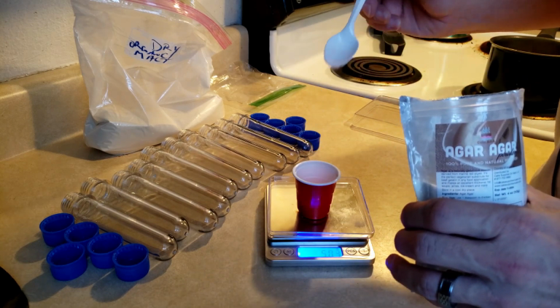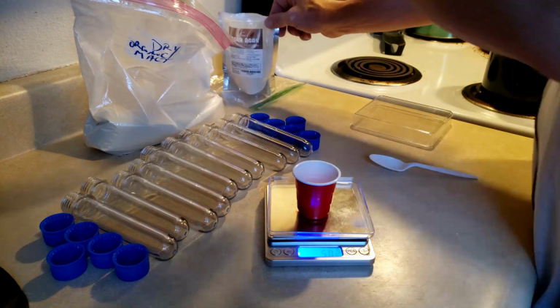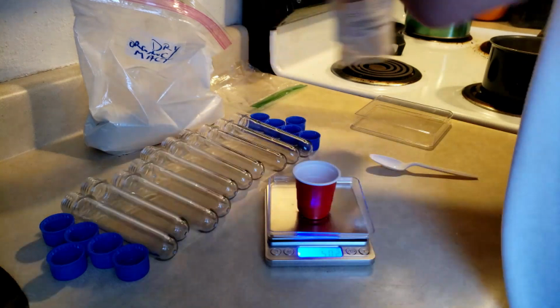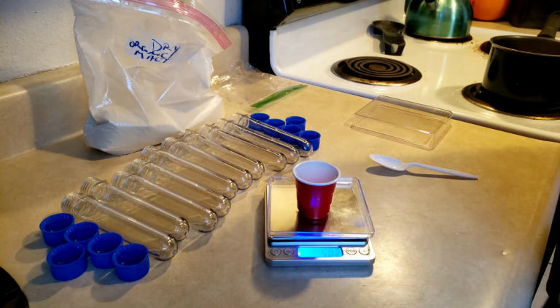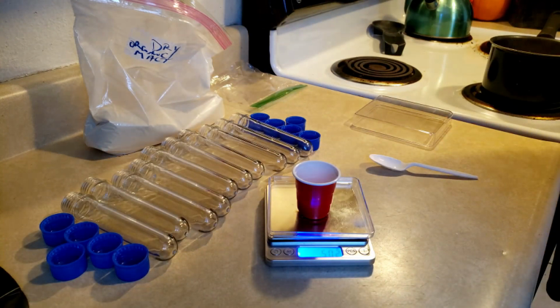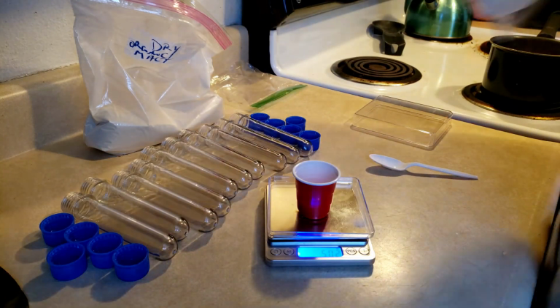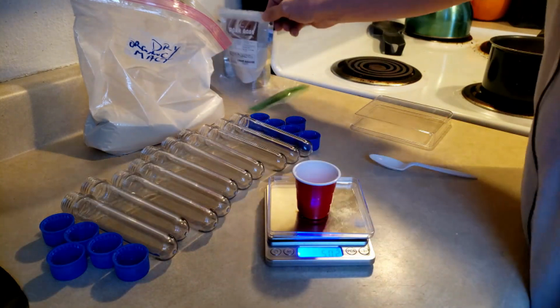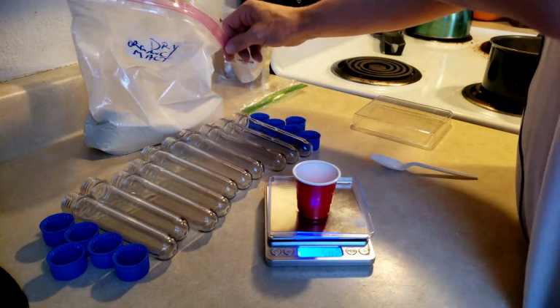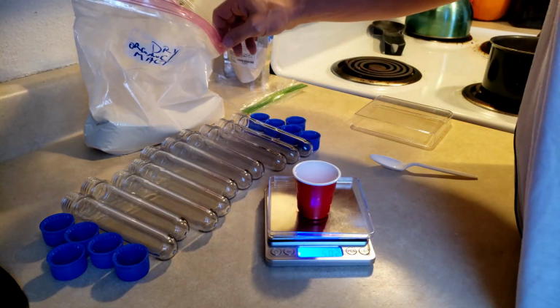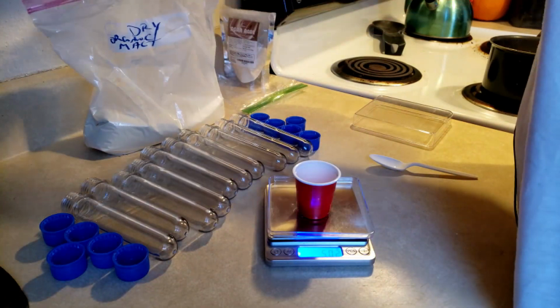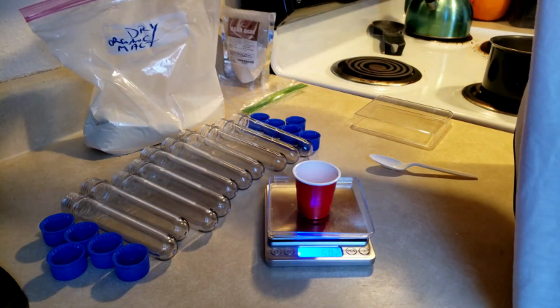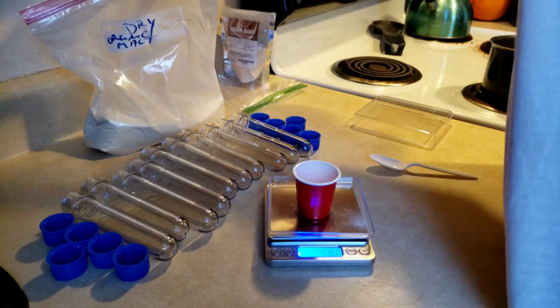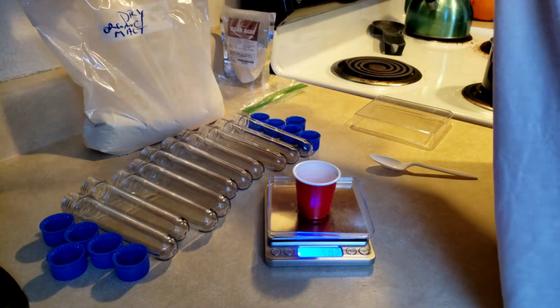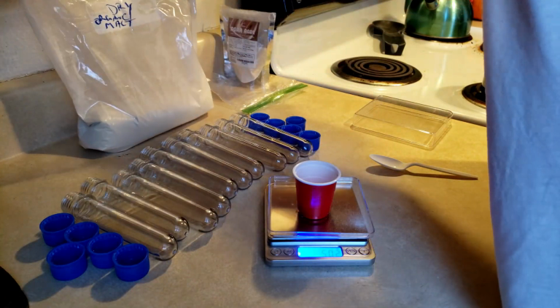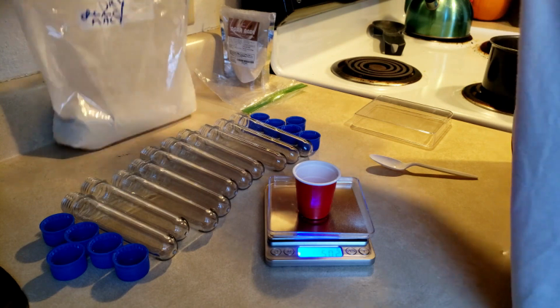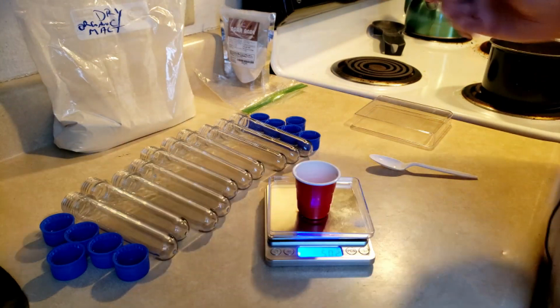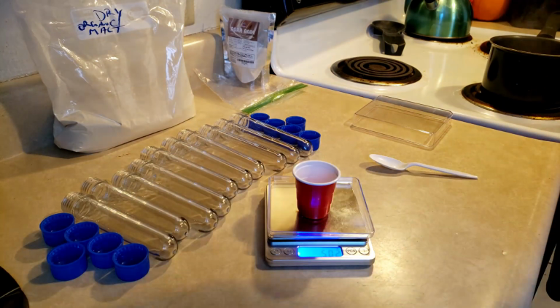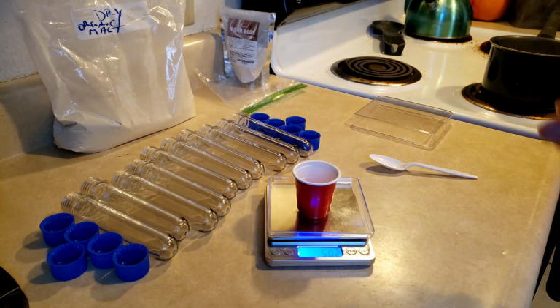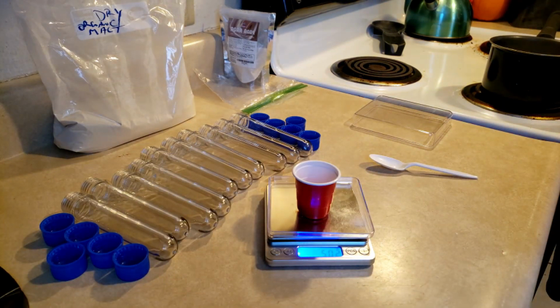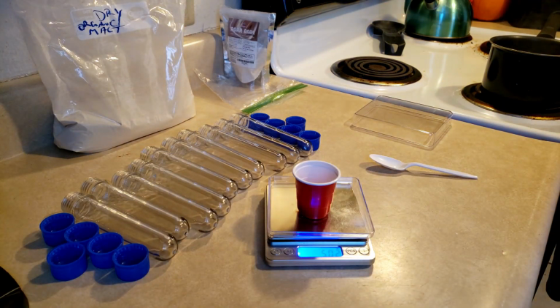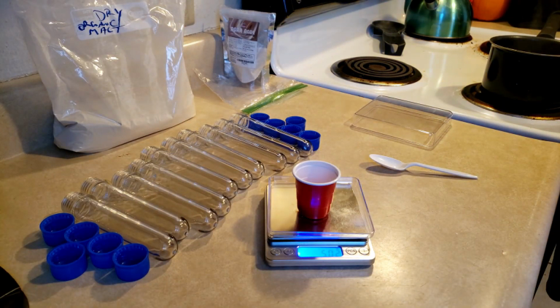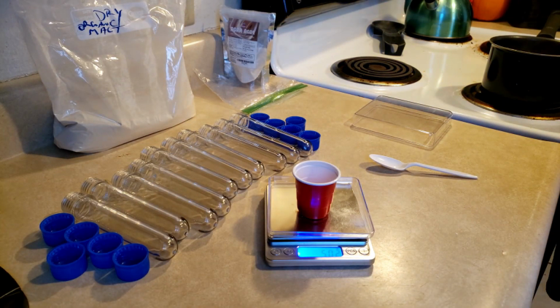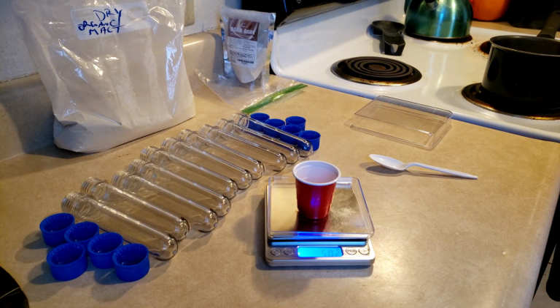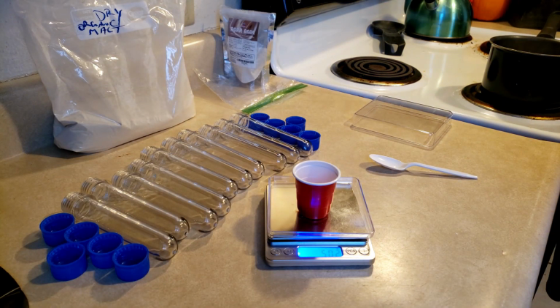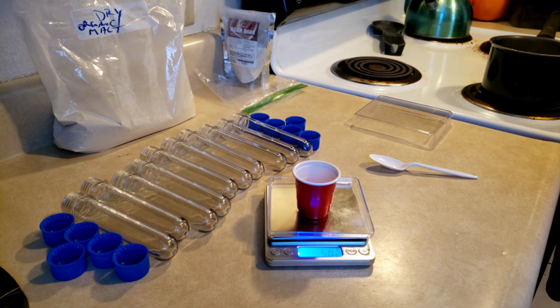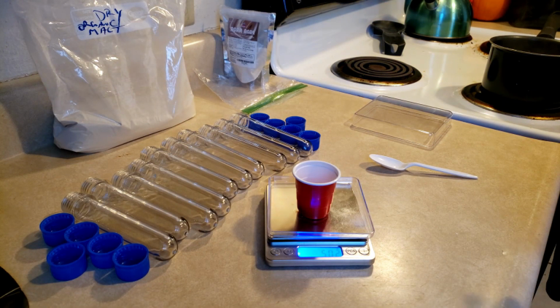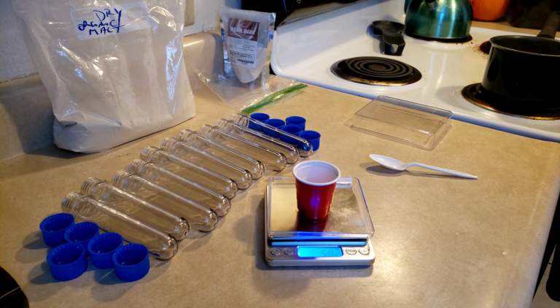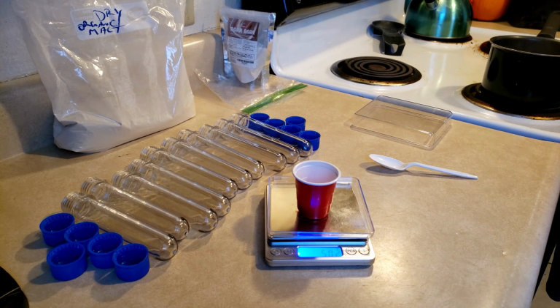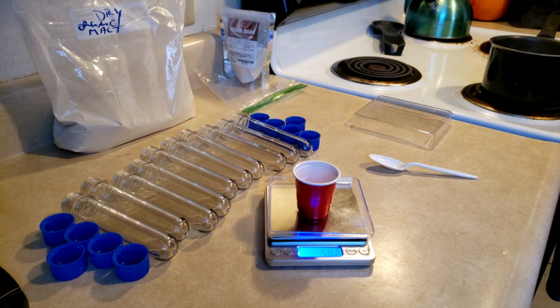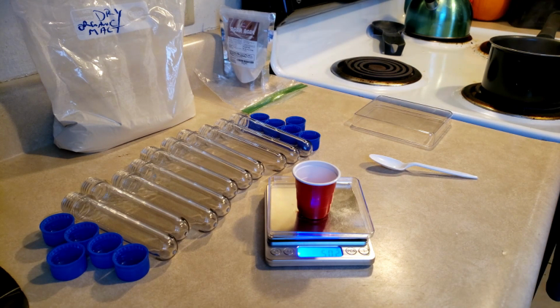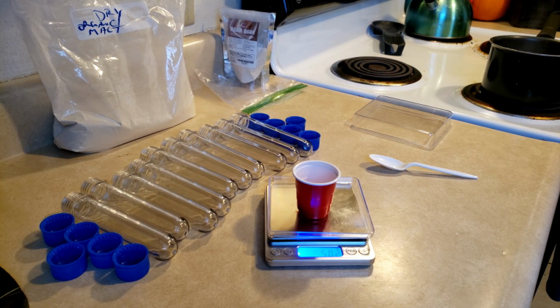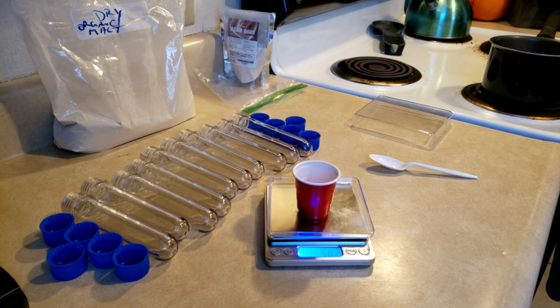So we have a total of 5 grams of agar and malt mixture. It's ready to go into our 100 milliliters of water, but we're going to have to pause on that for just a minute until our sticks get done boiling.